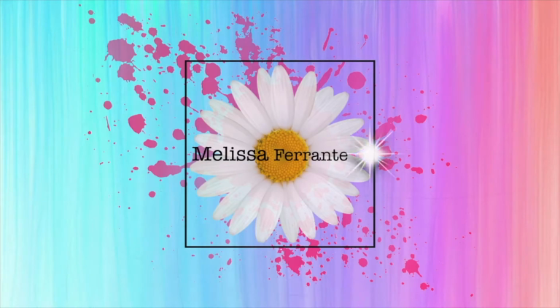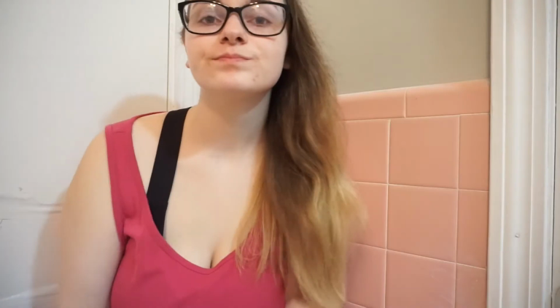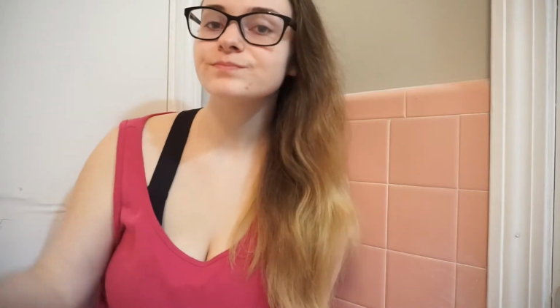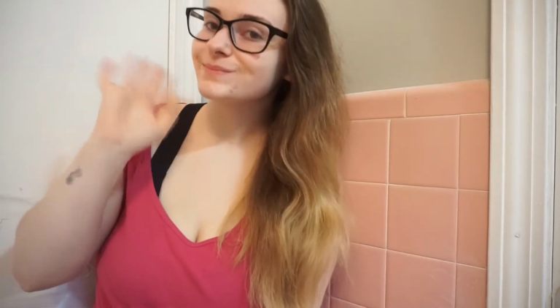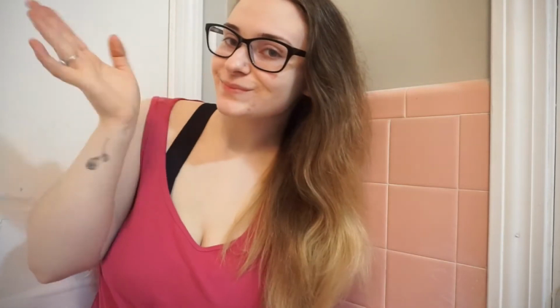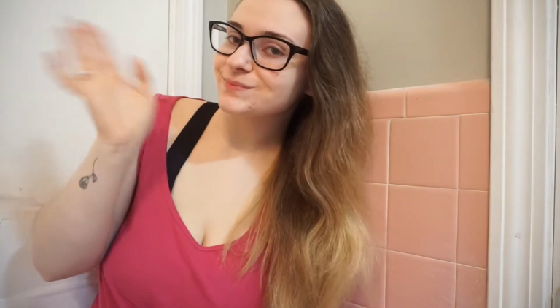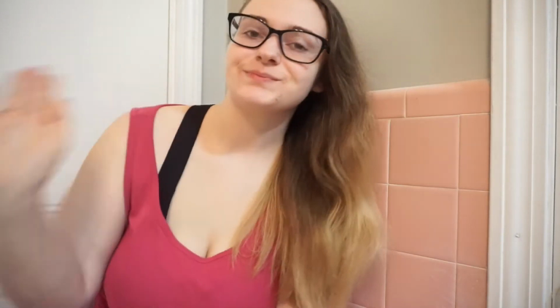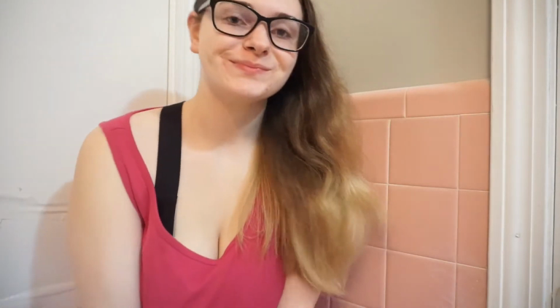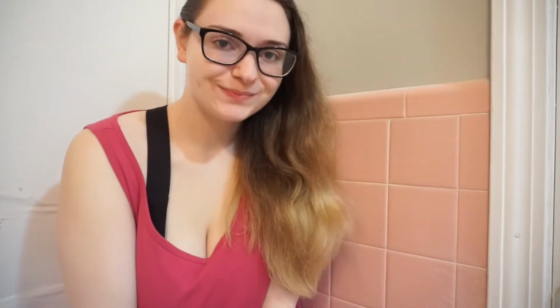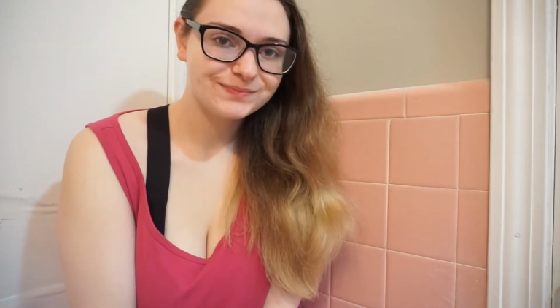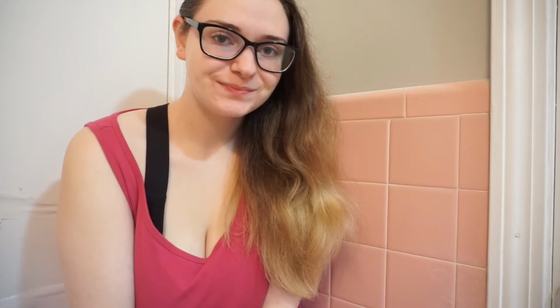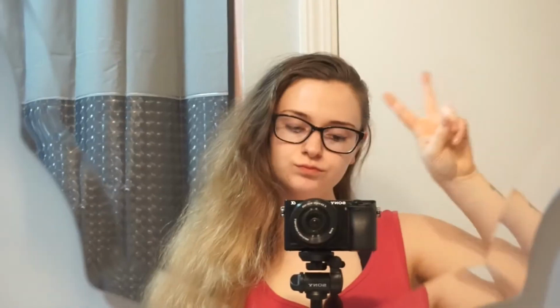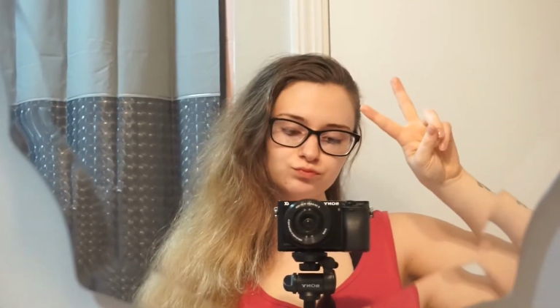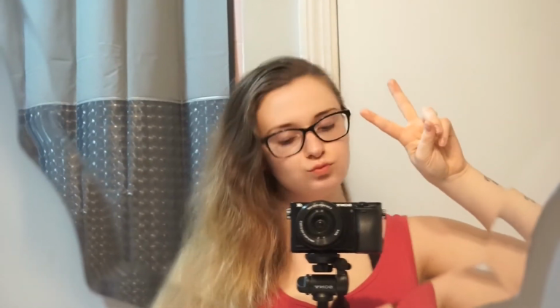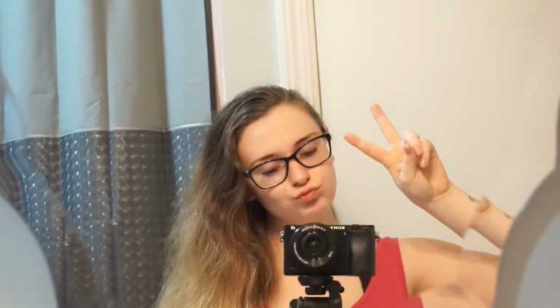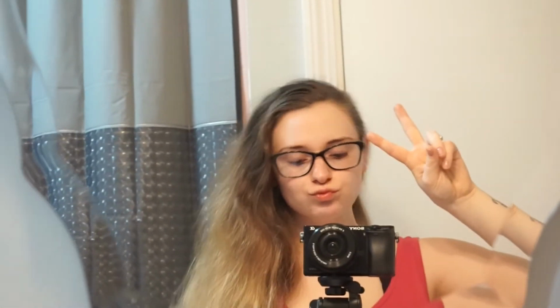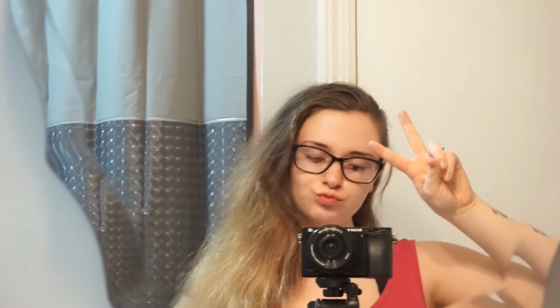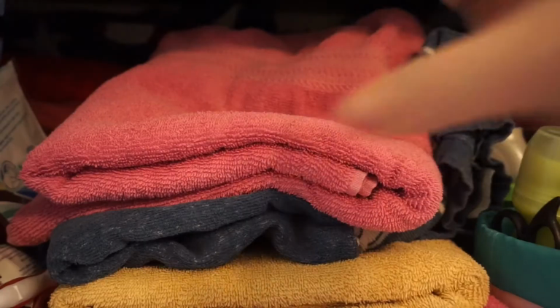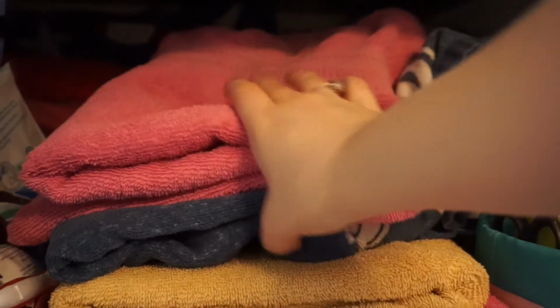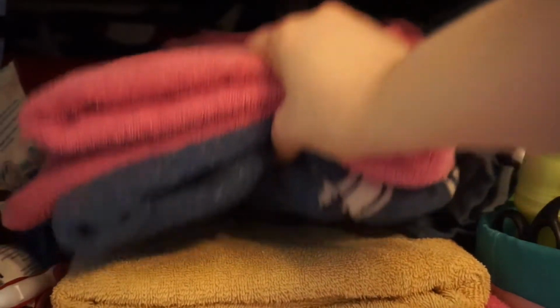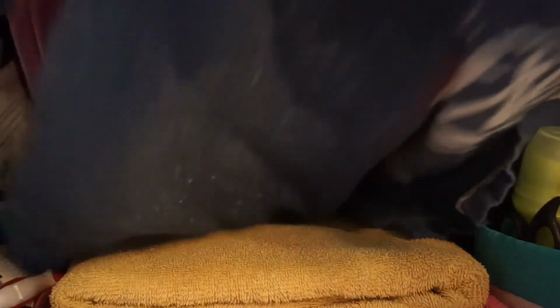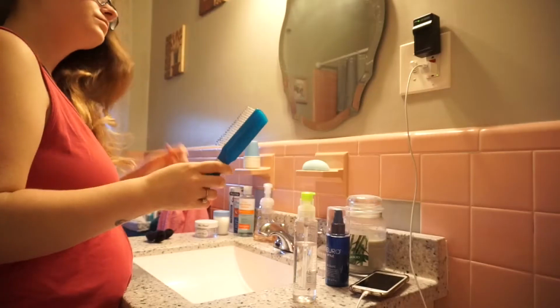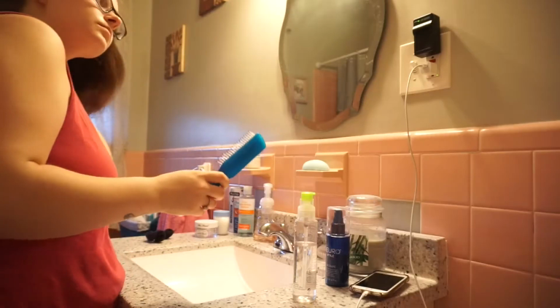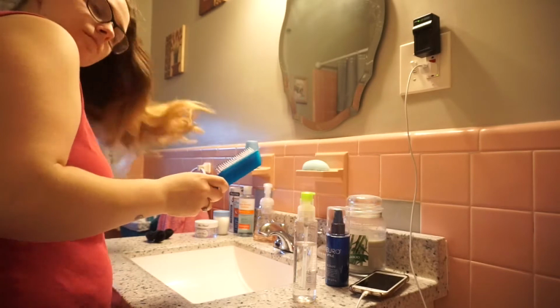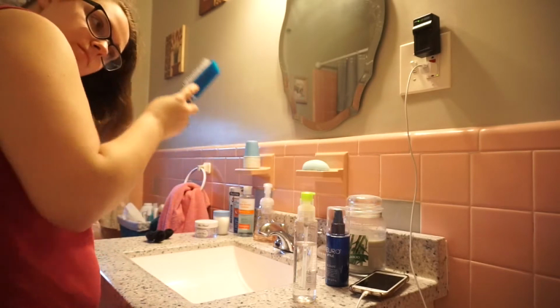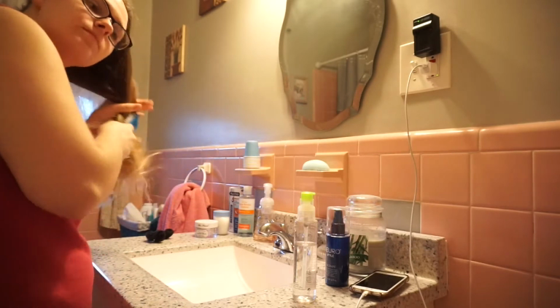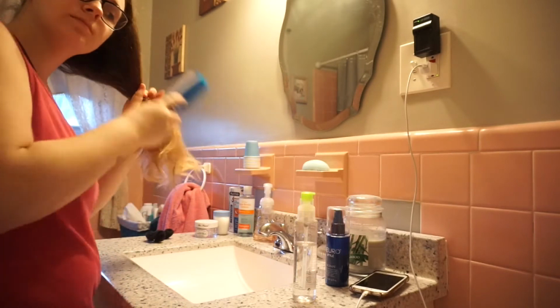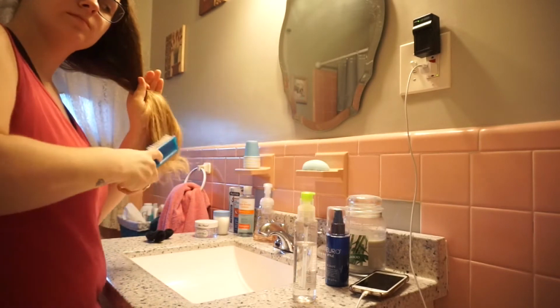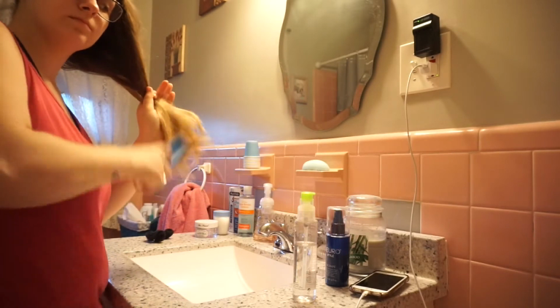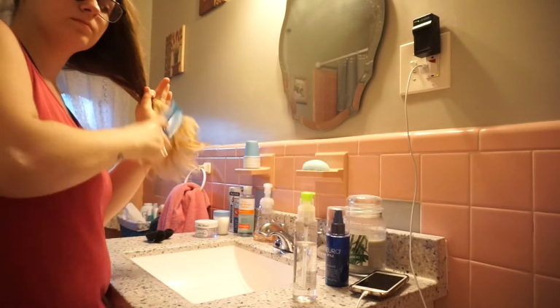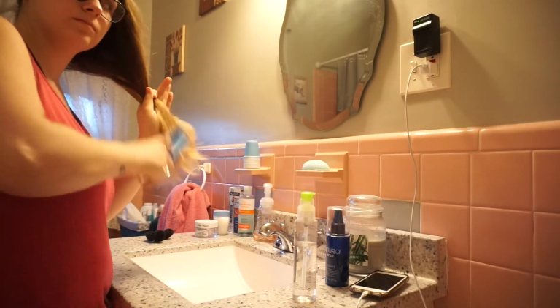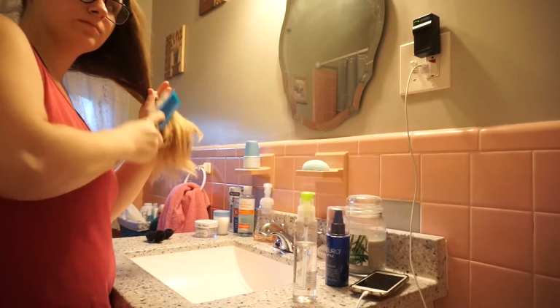Hey everybody, welcome back to my channel — it's Melissa. Today I'm going to be doing something a little bit different: I'm going to be showing you guys my self-care shower routine. I first start off by brushing out my hair.